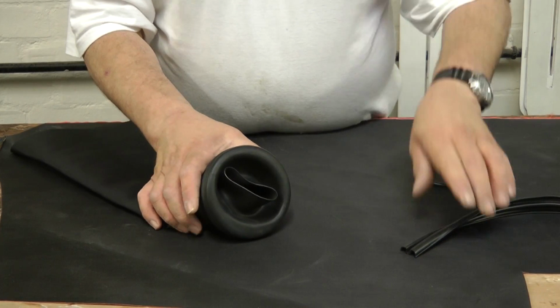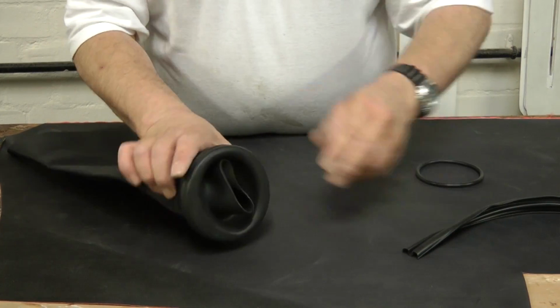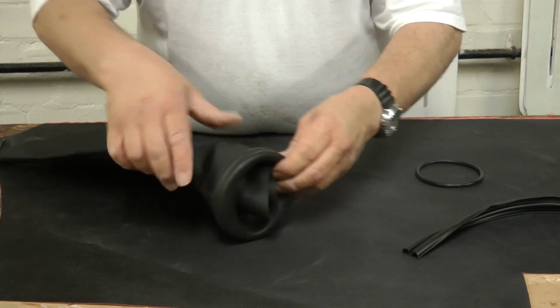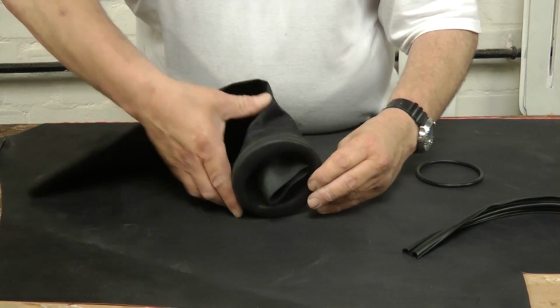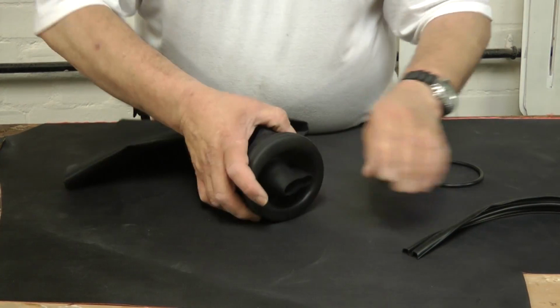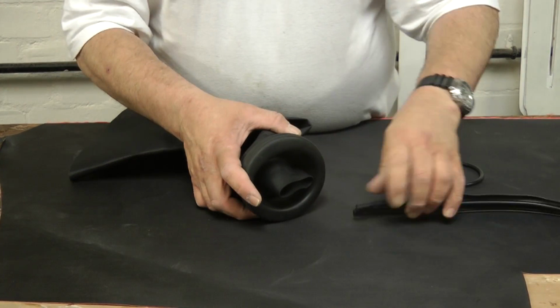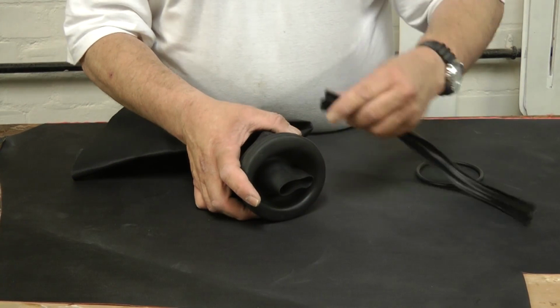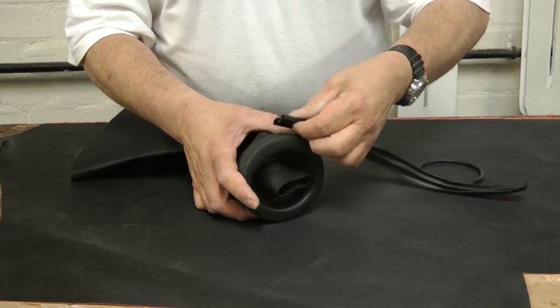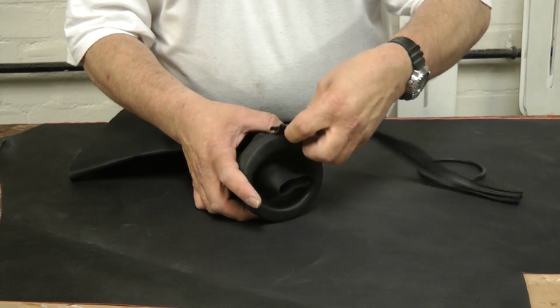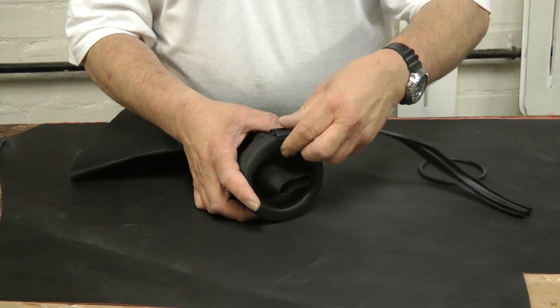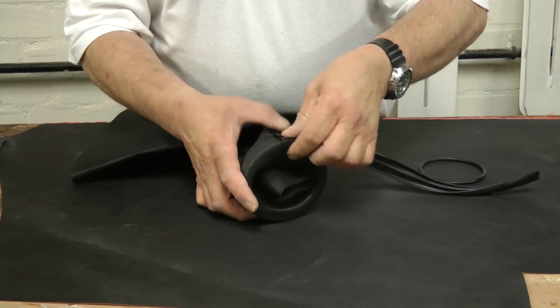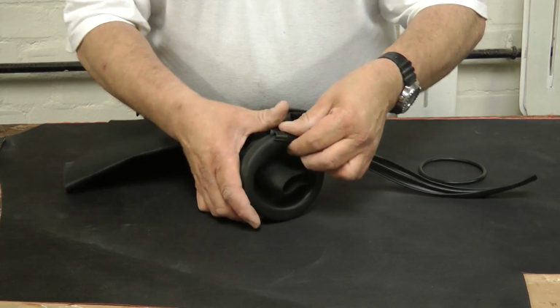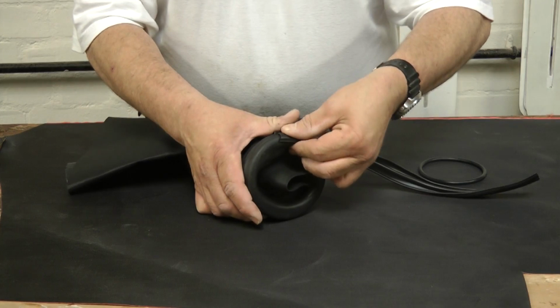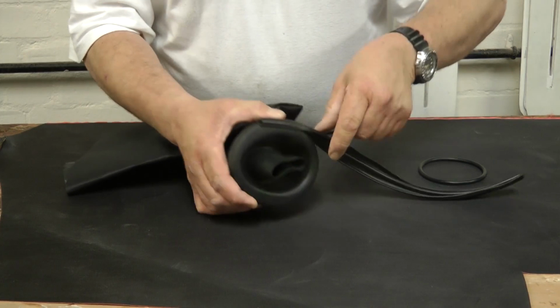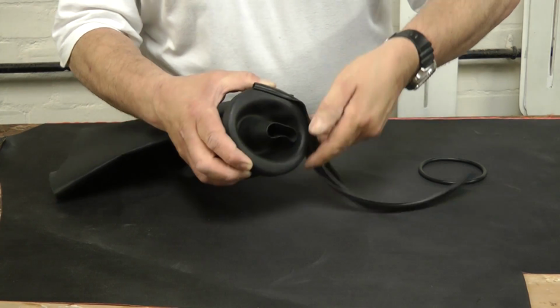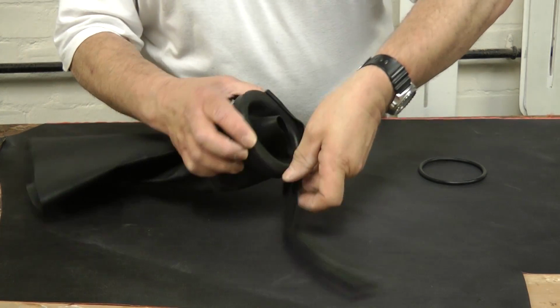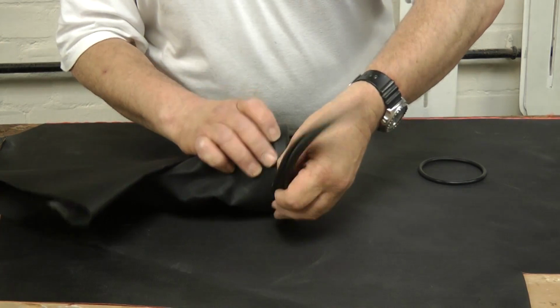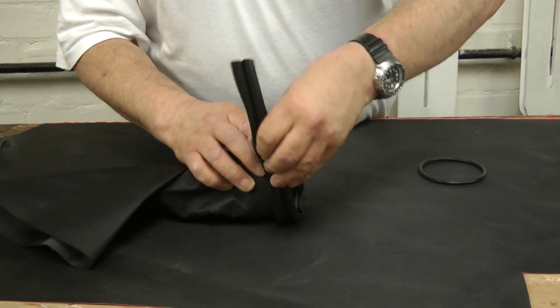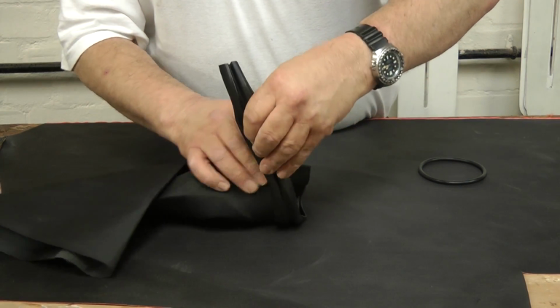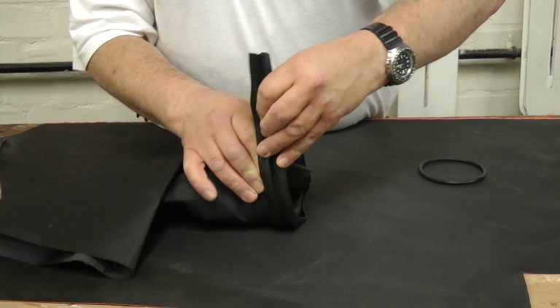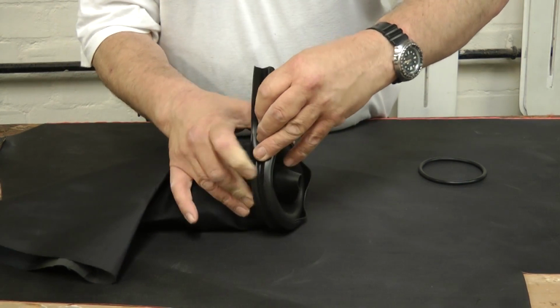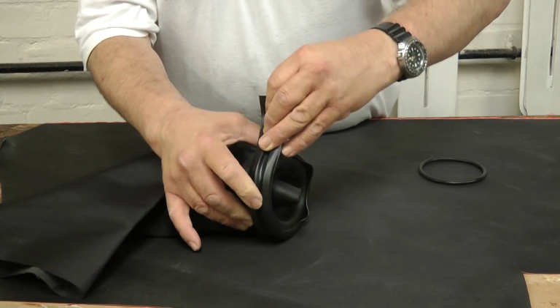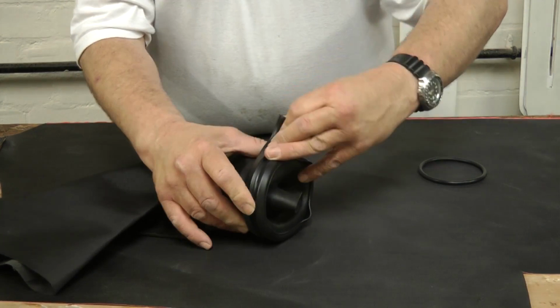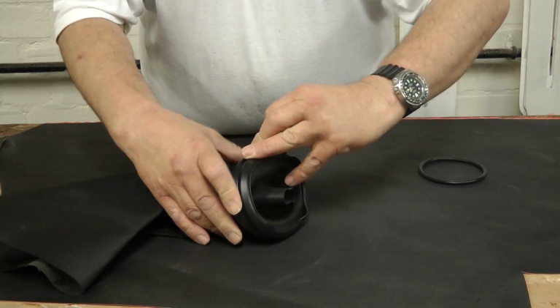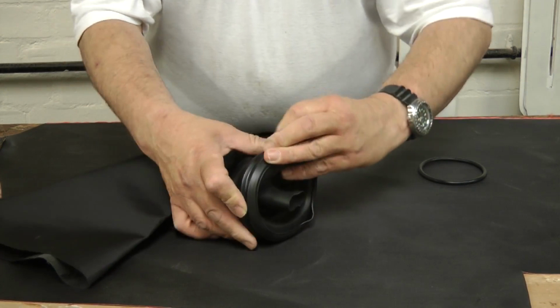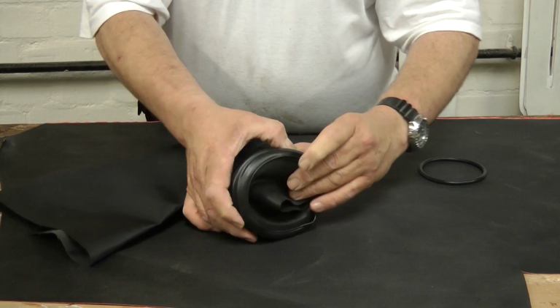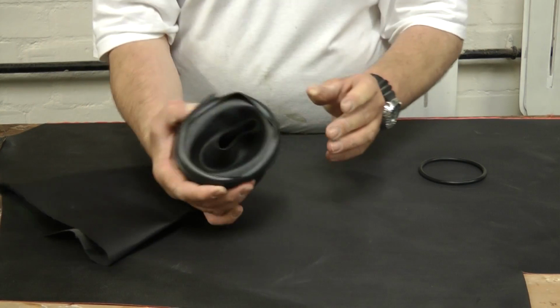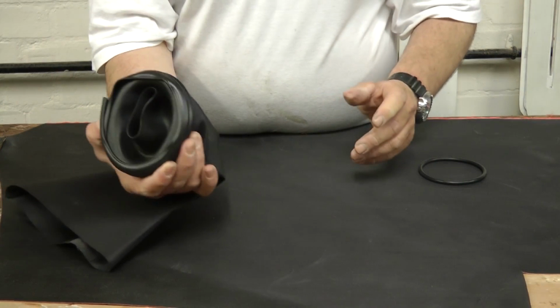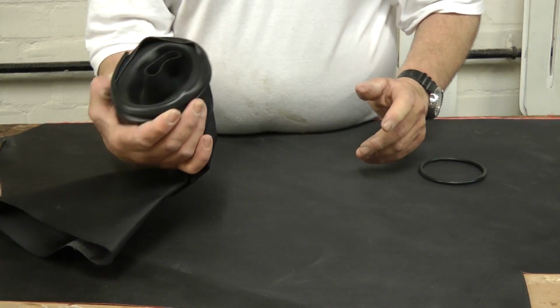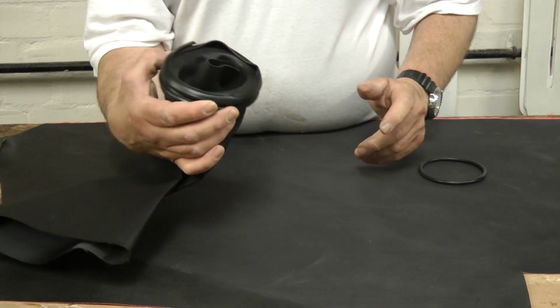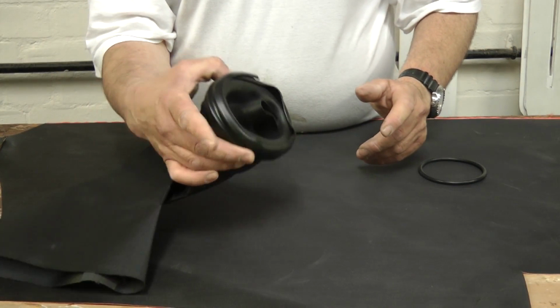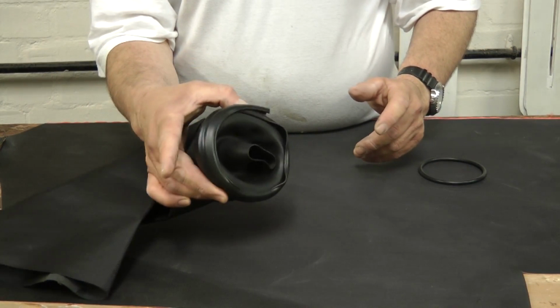Pick up the optional cuff protector and, holding along the edge with your thumb, wrap it around the cuff ring. Don't worry if it doesn't look too neat at this stage.